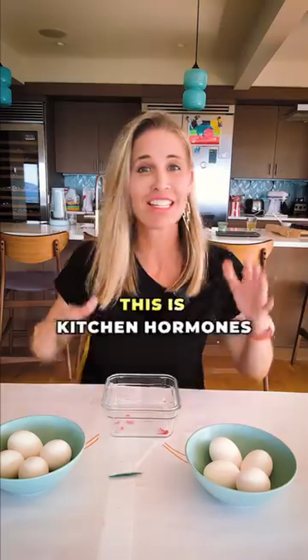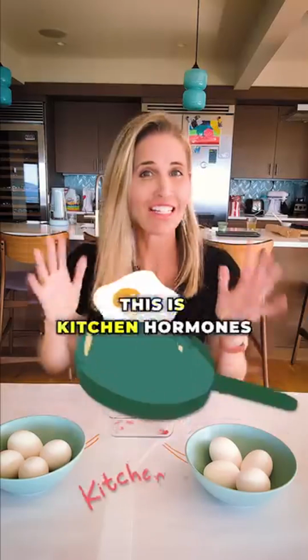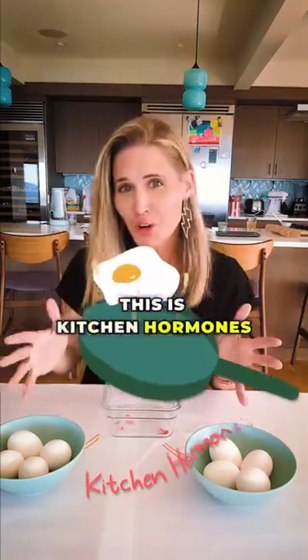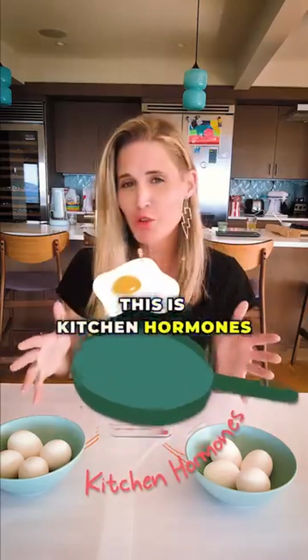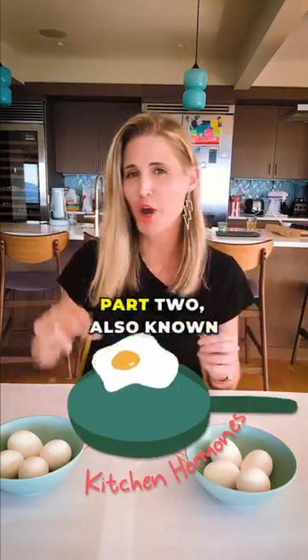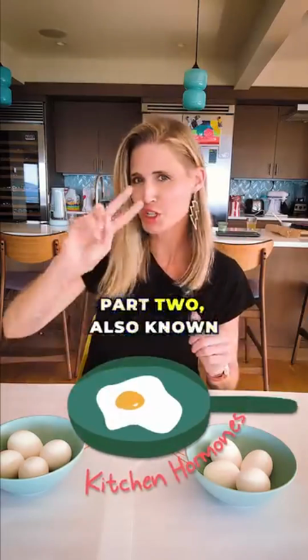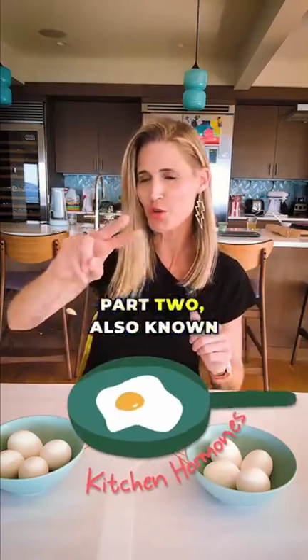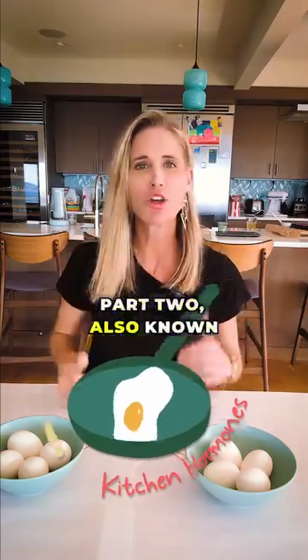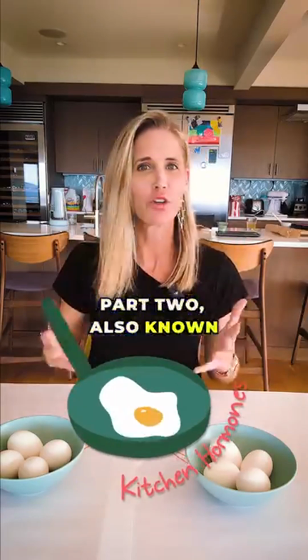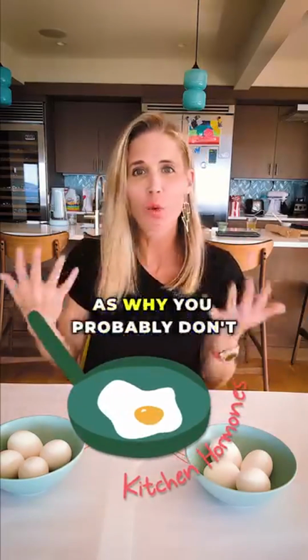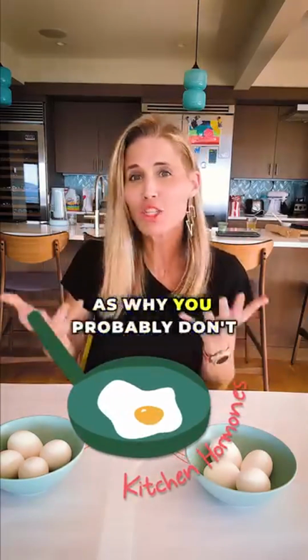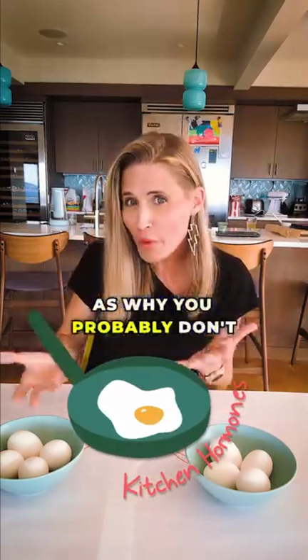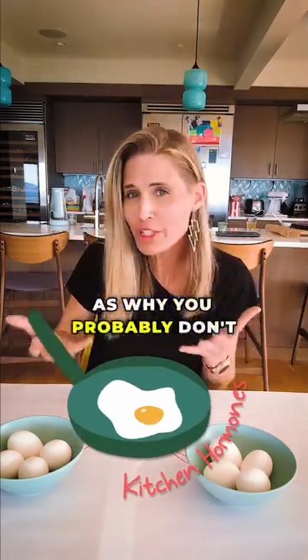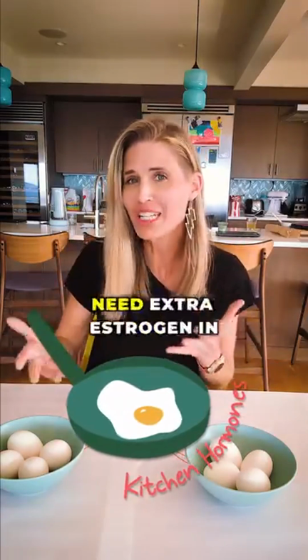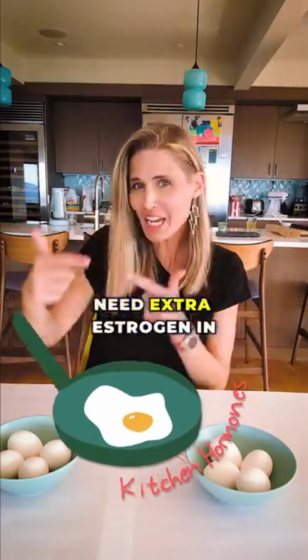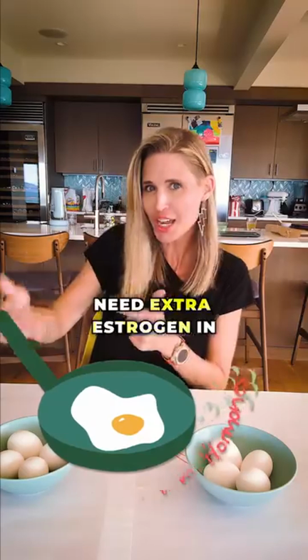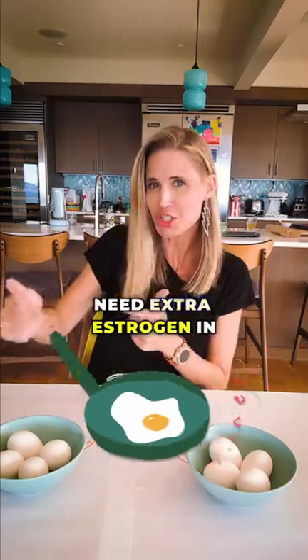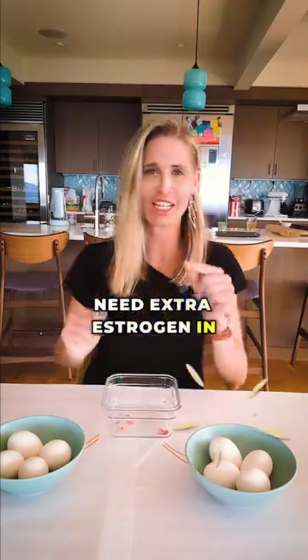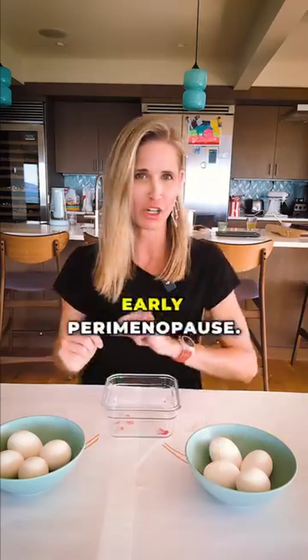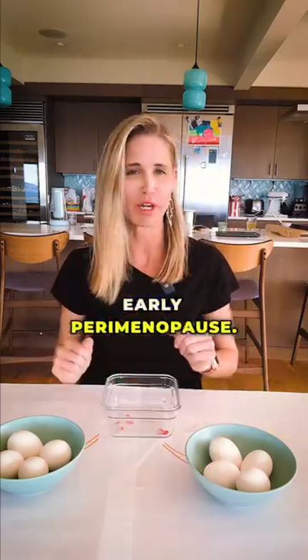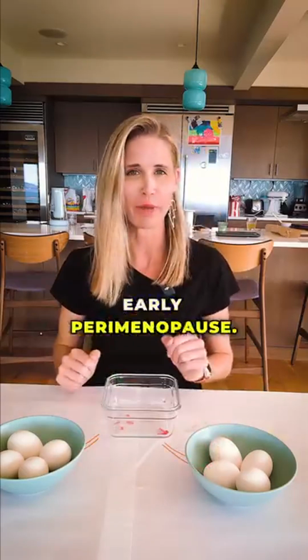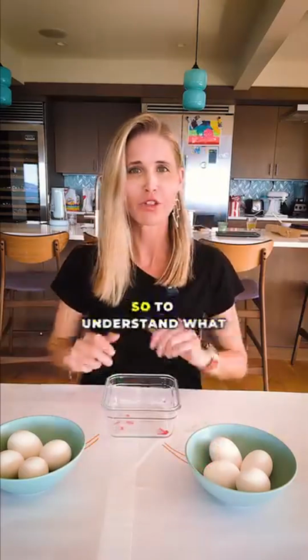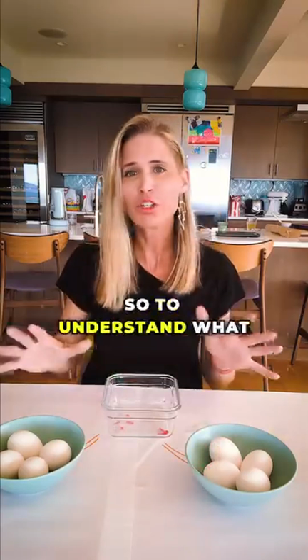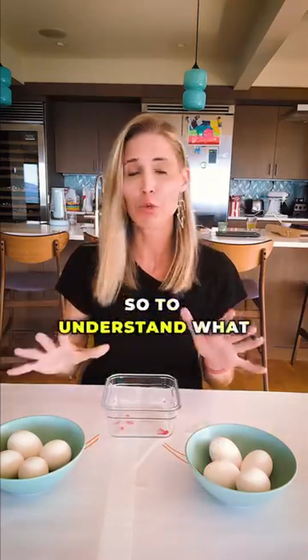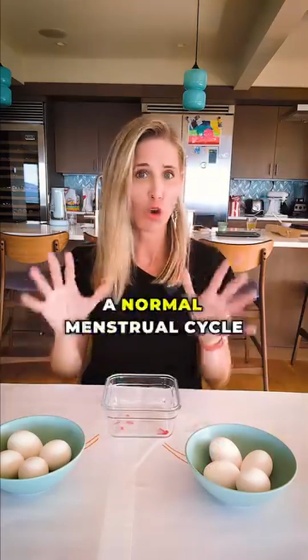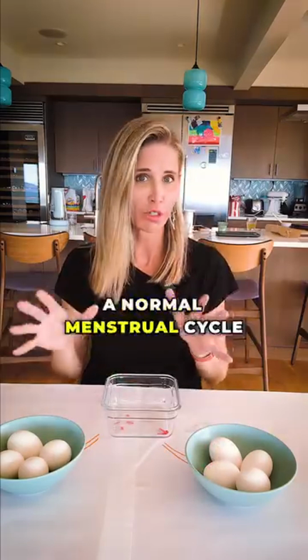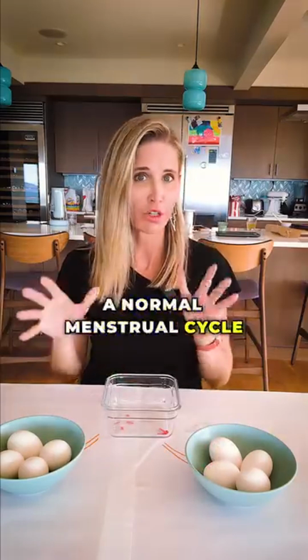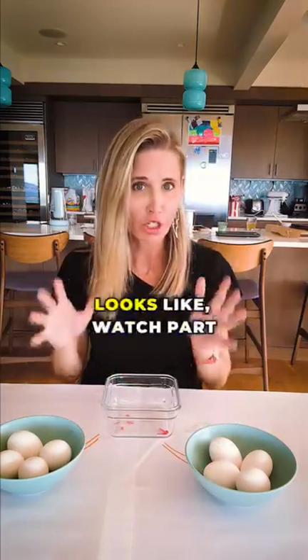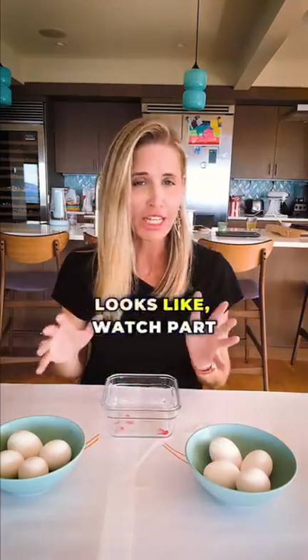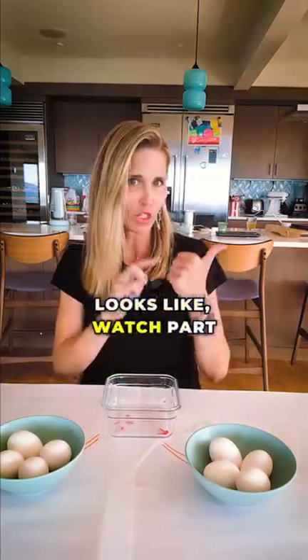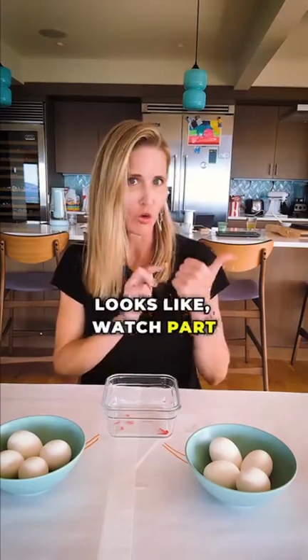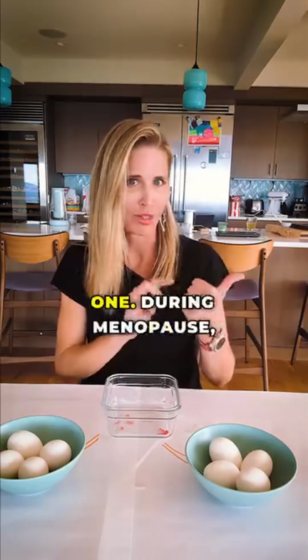This is Kitchen of Hormones Part 2, also known as why you probably don't need extra estrogen in early perimenopause. To understand what a normal menstrual cycle looks like, watch Part 1.